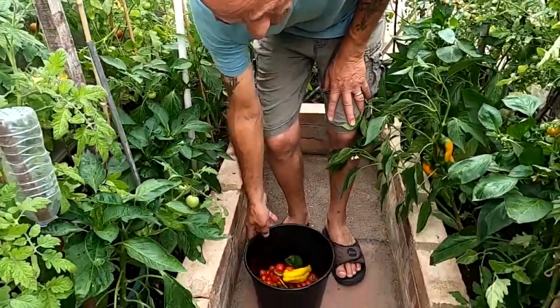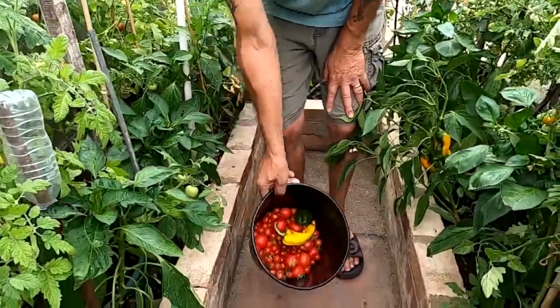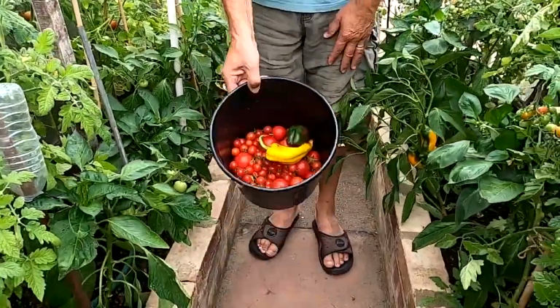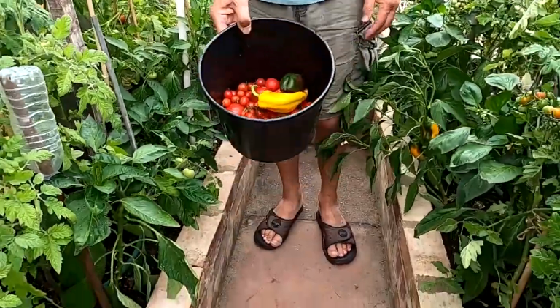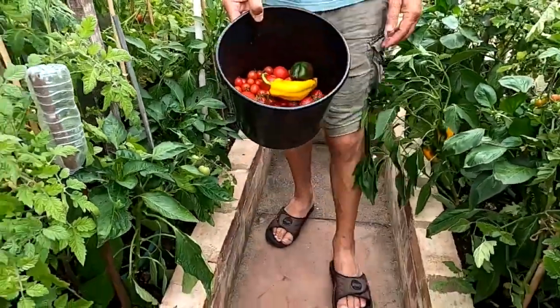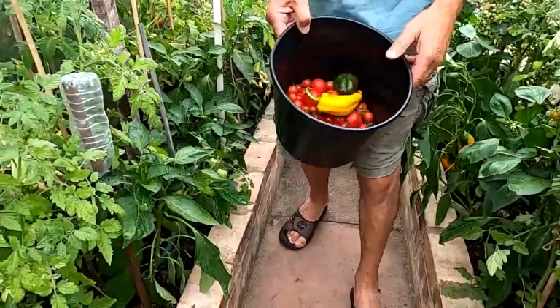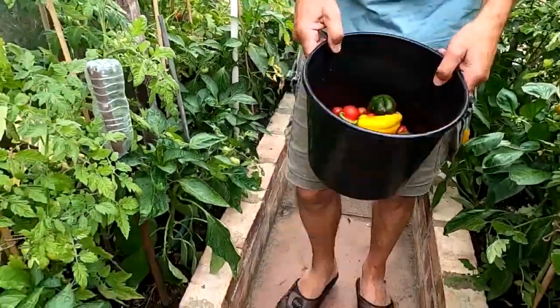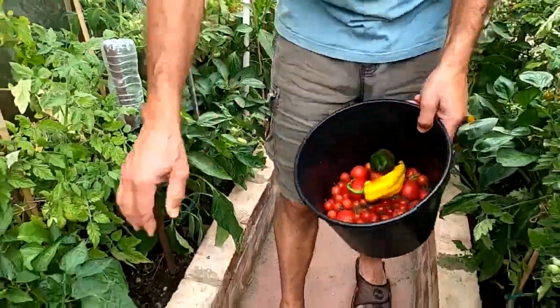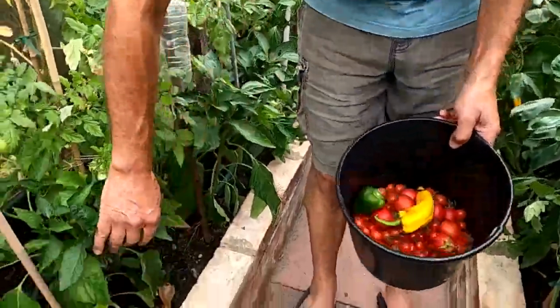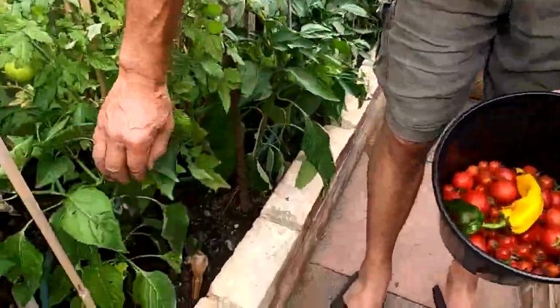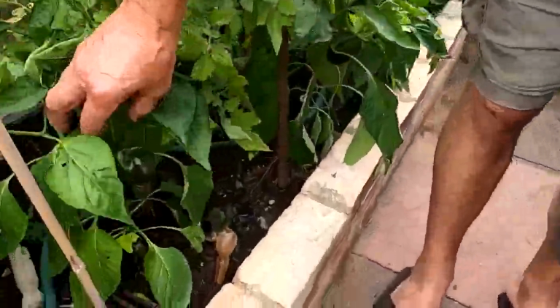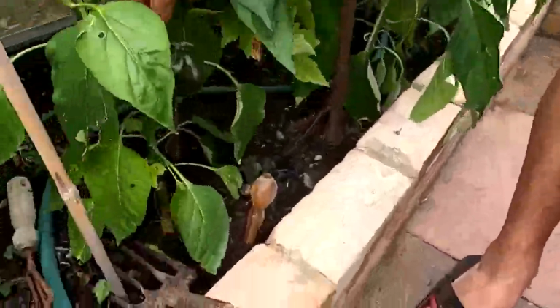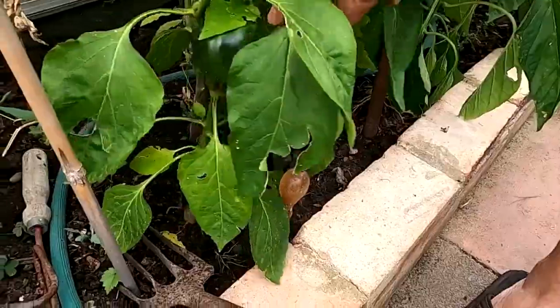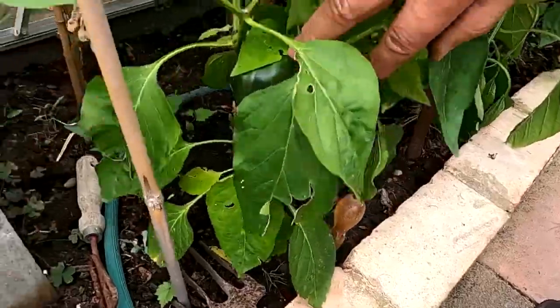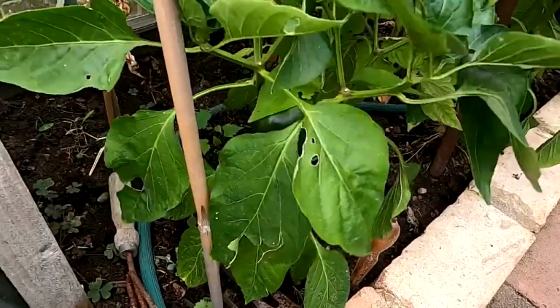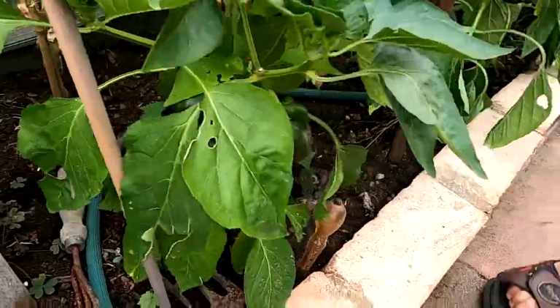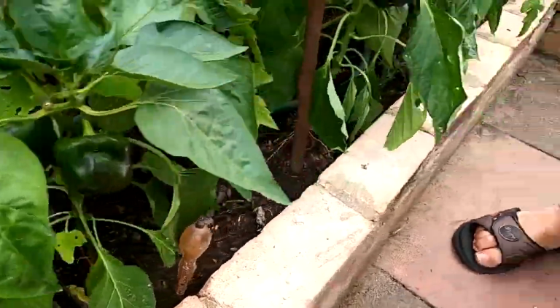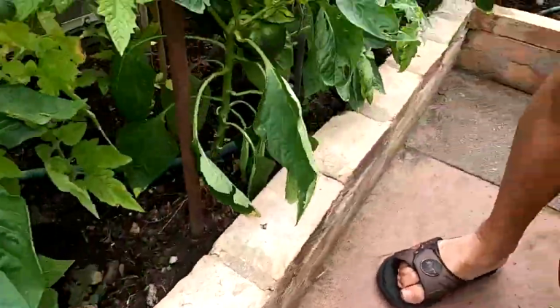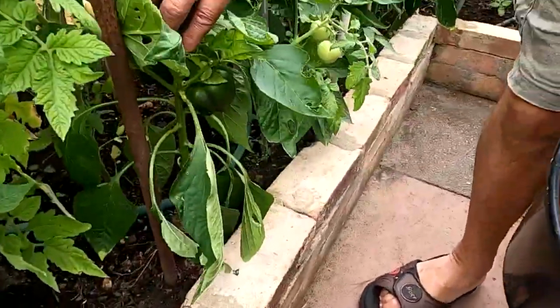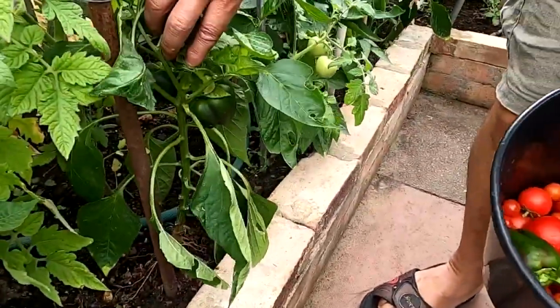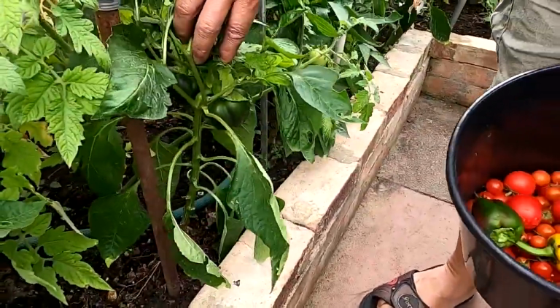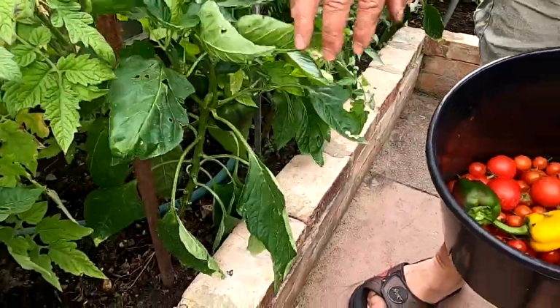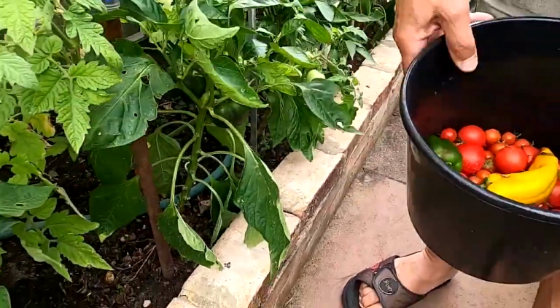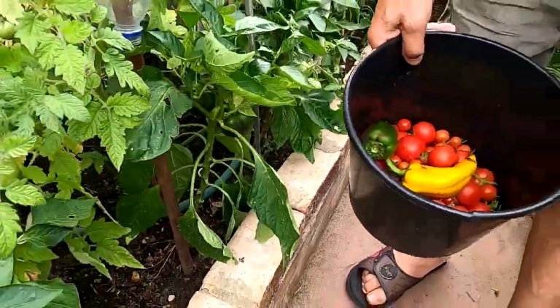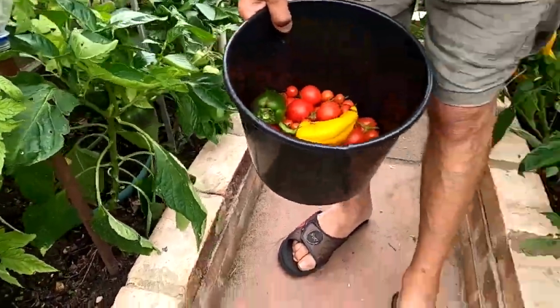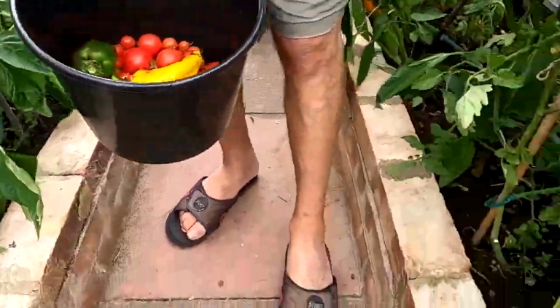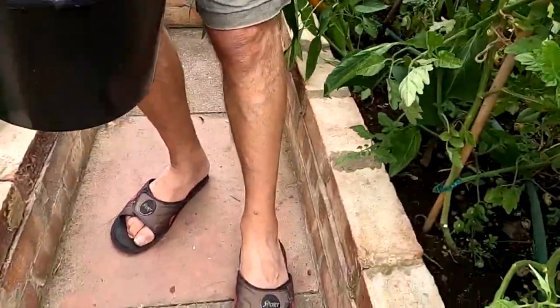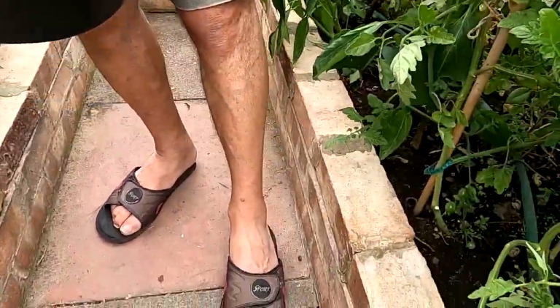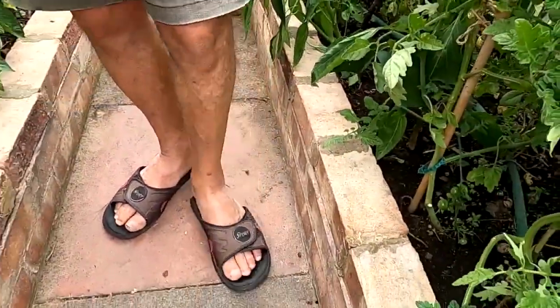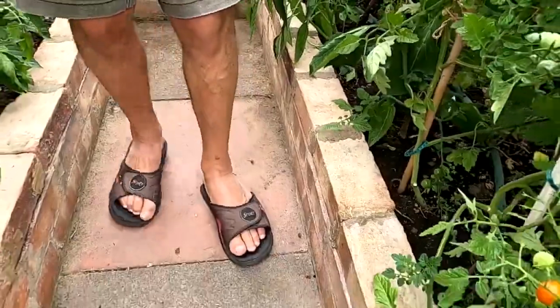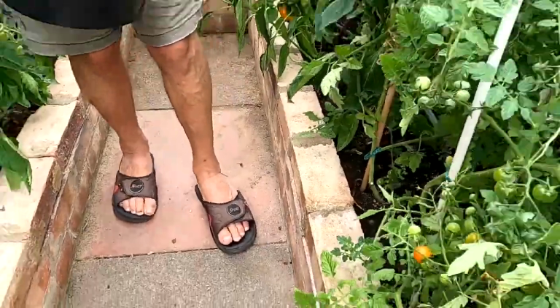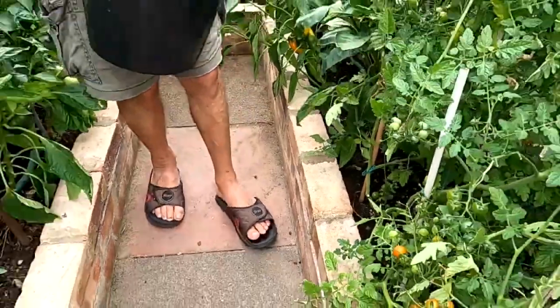Not a bad little crop. We've got some nice peppers as well - some nice big ones. These ones are turning colour now.